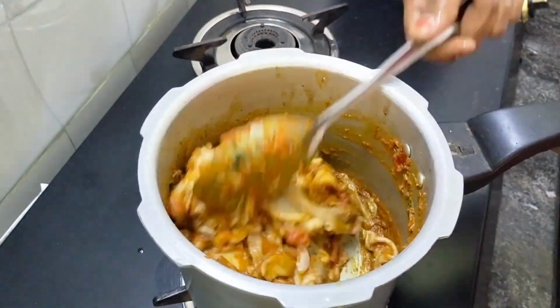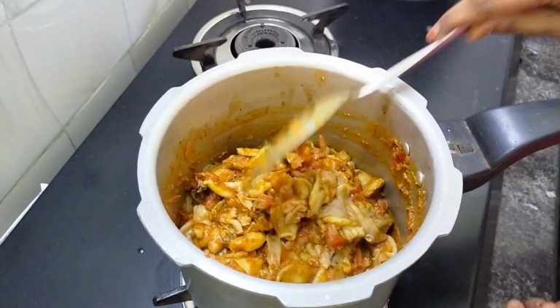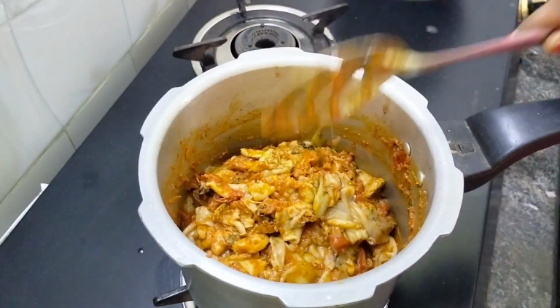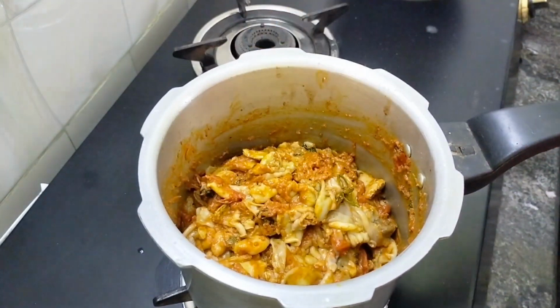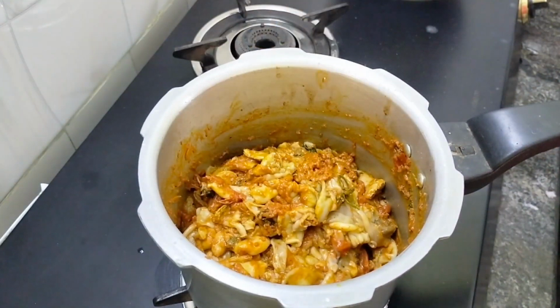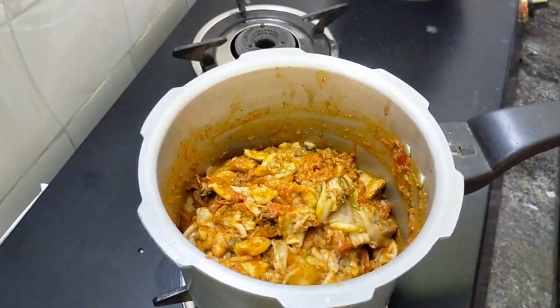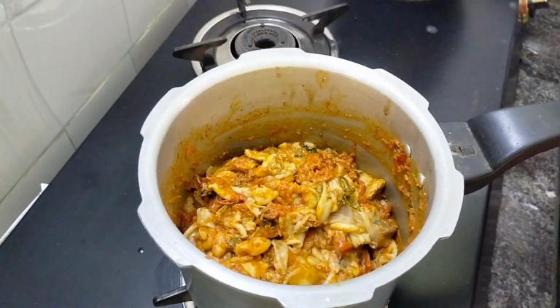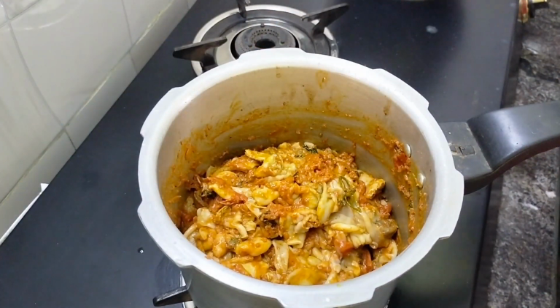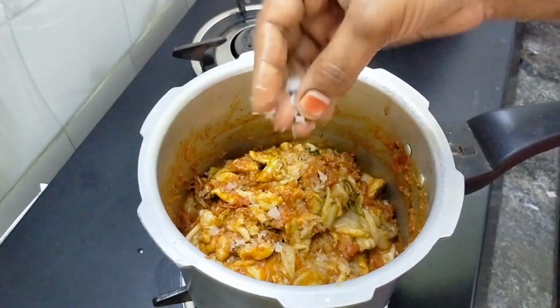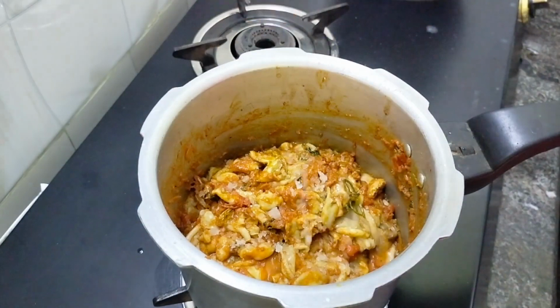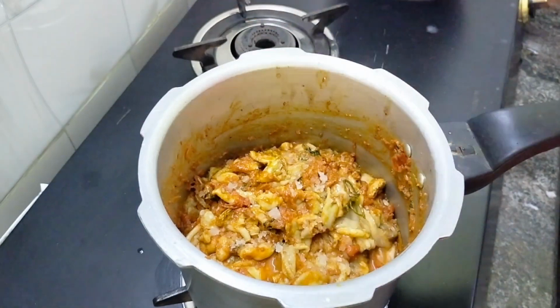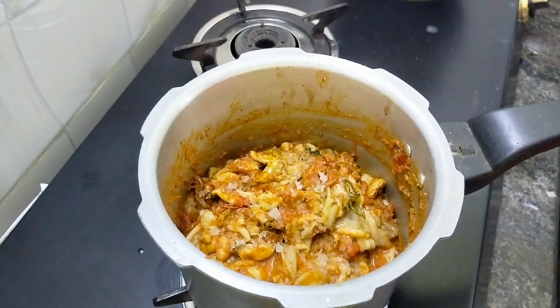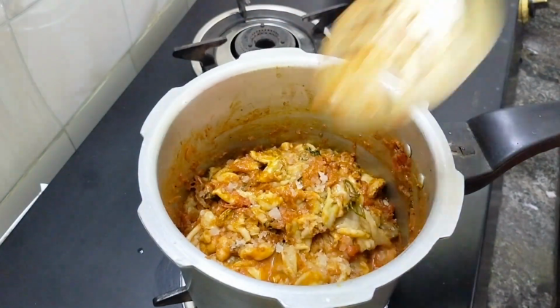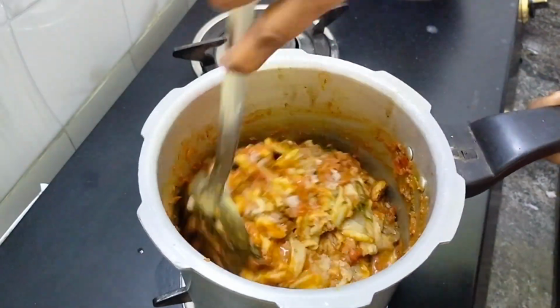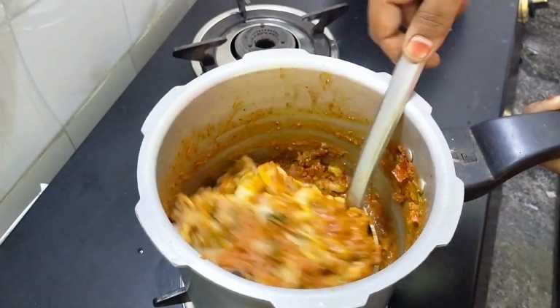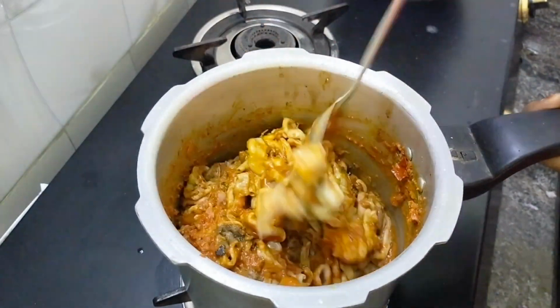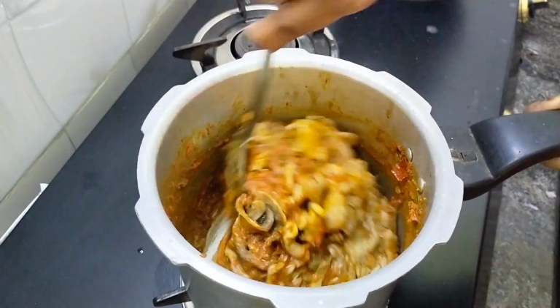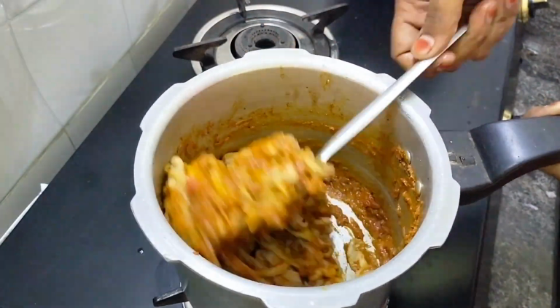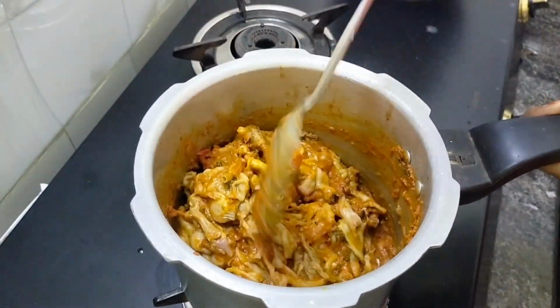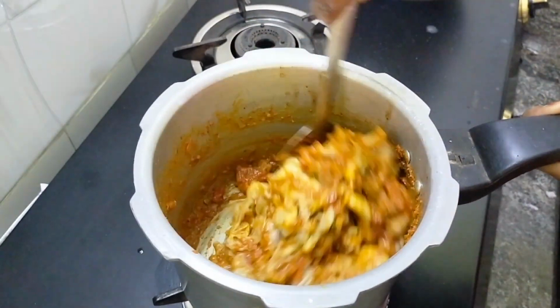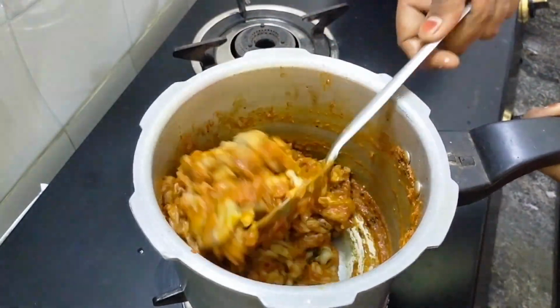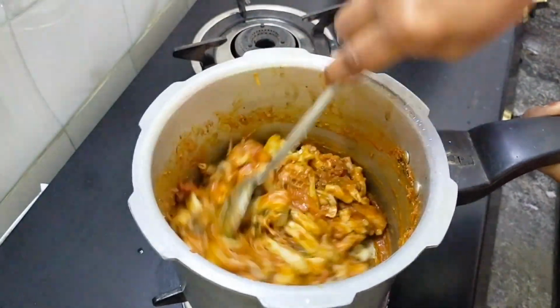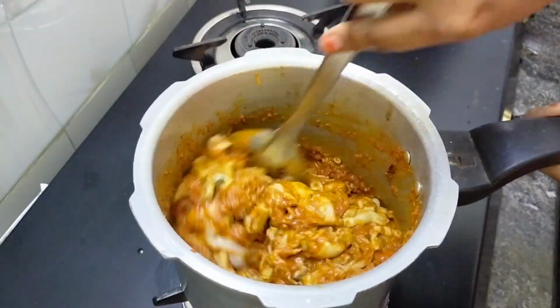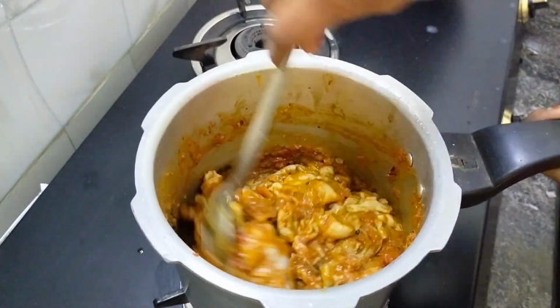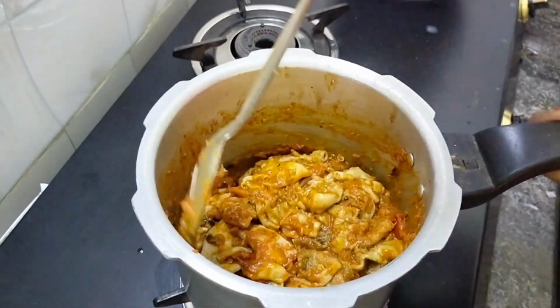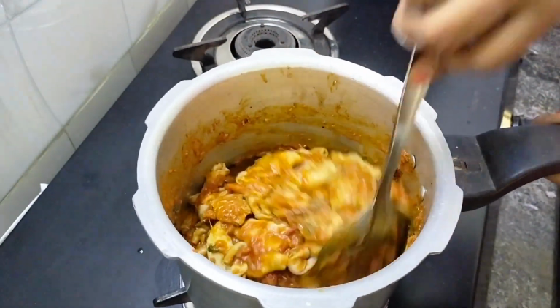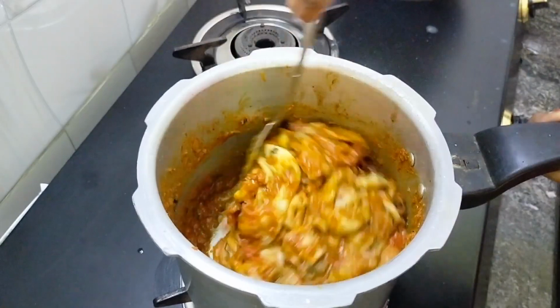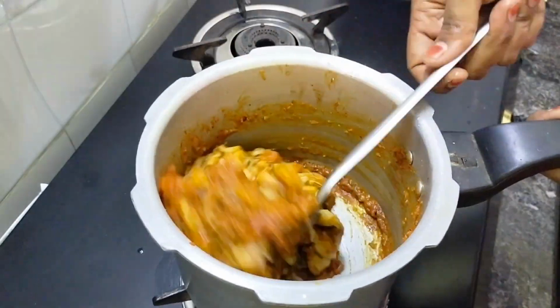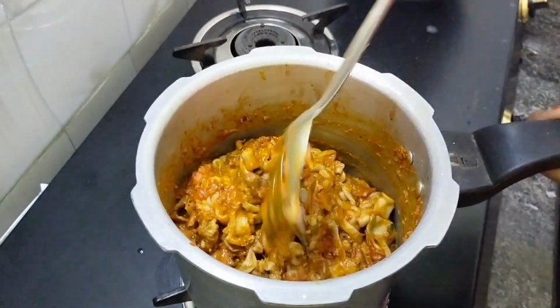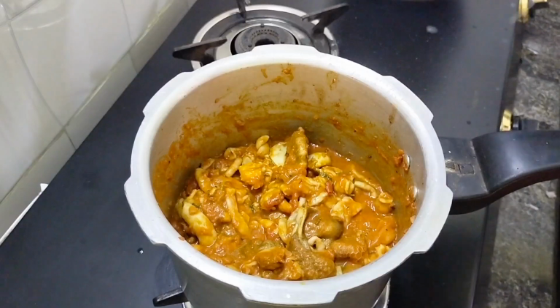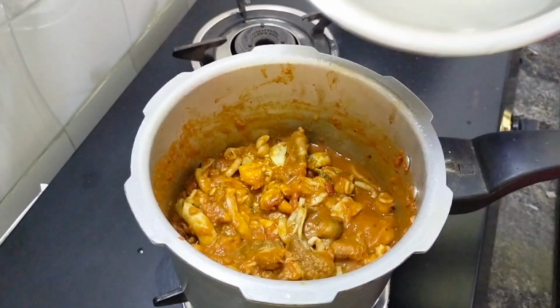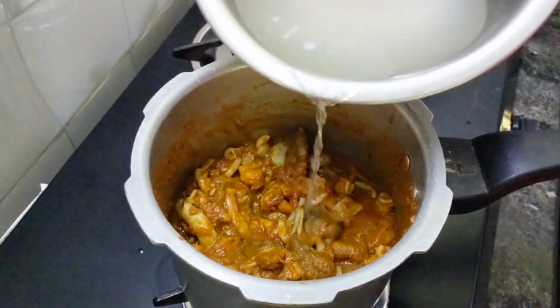Now let's mix it. You can use the pot to help you to do it.